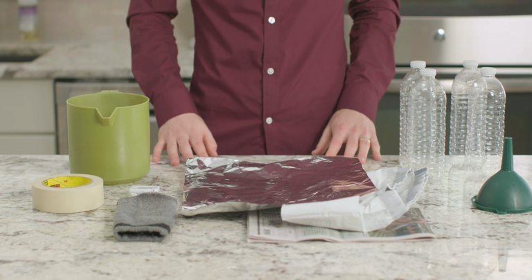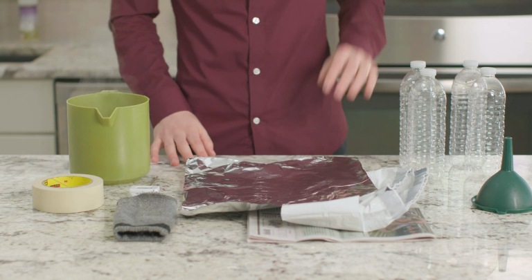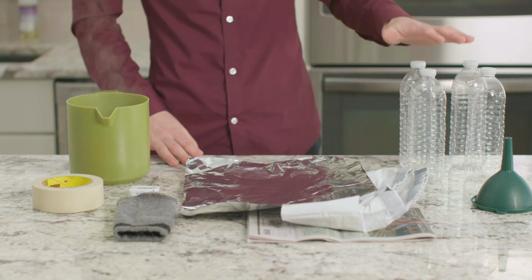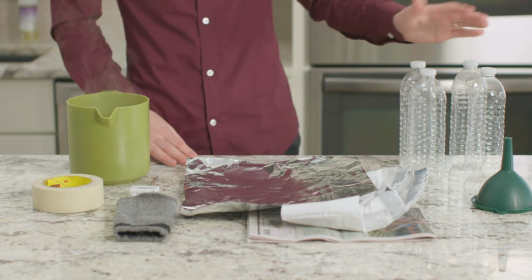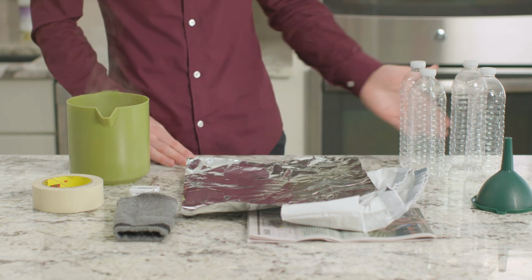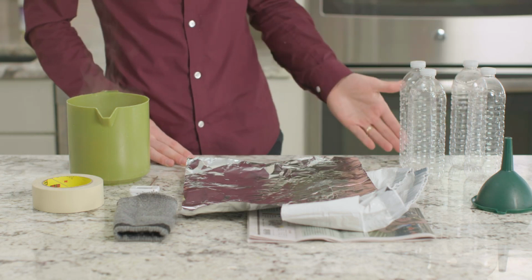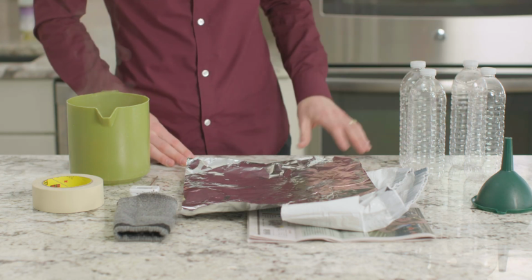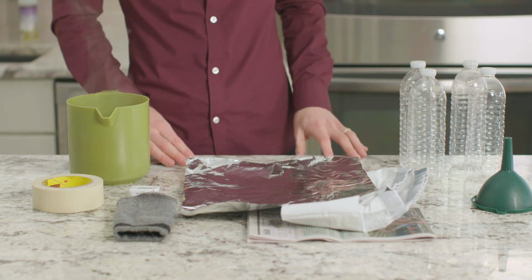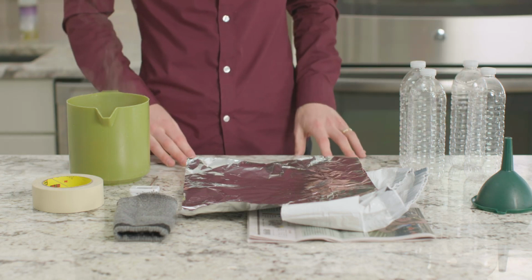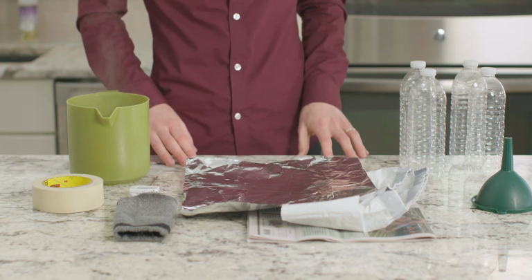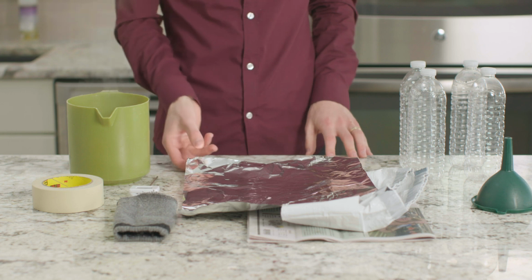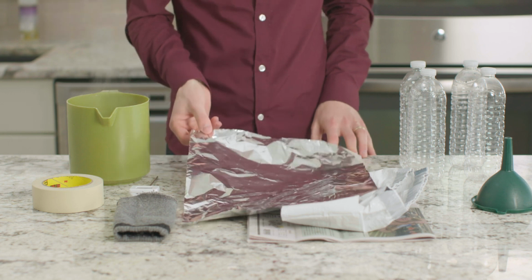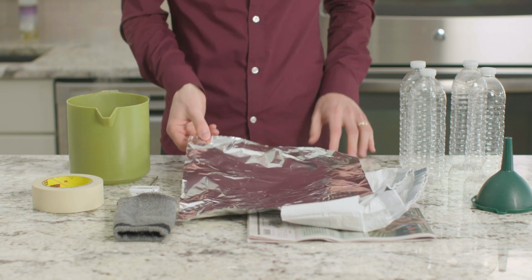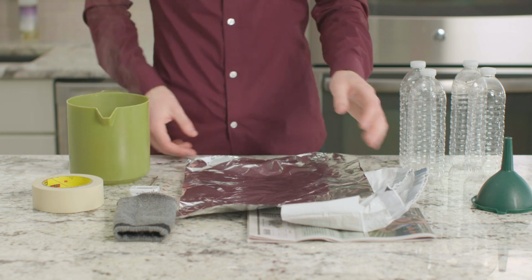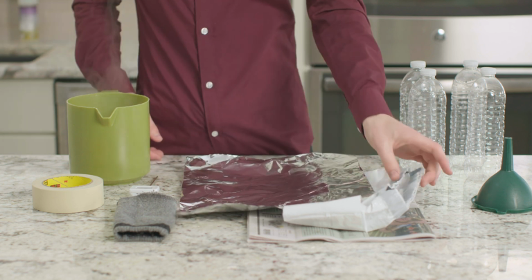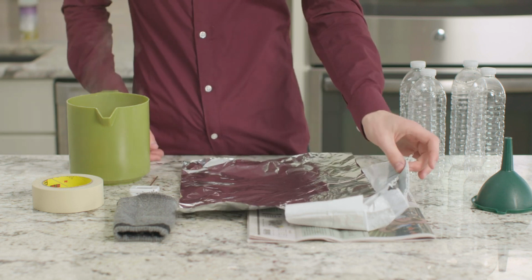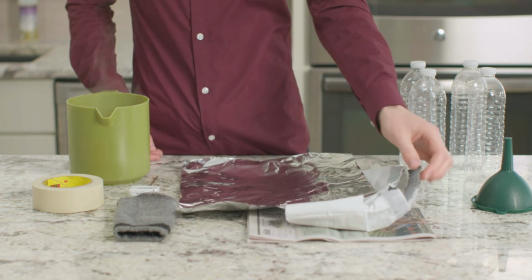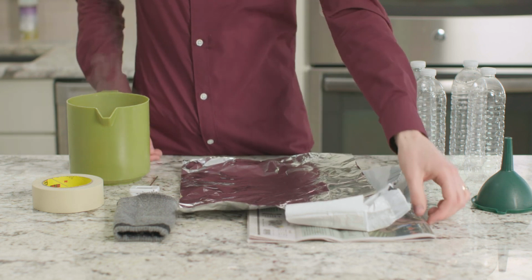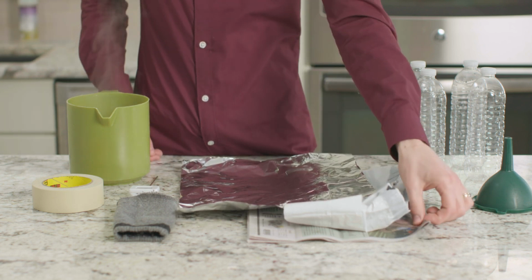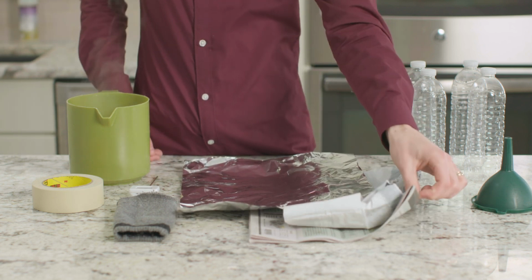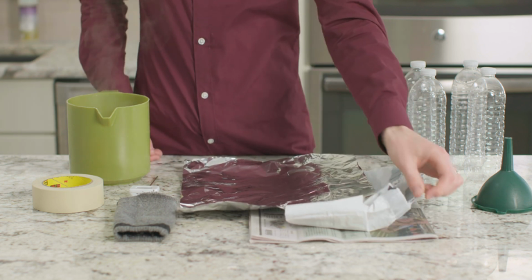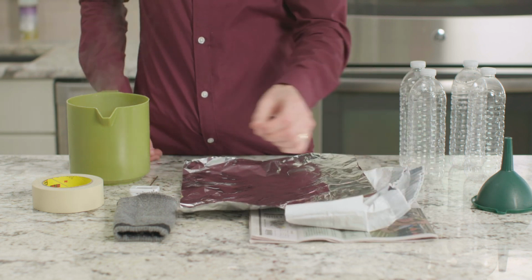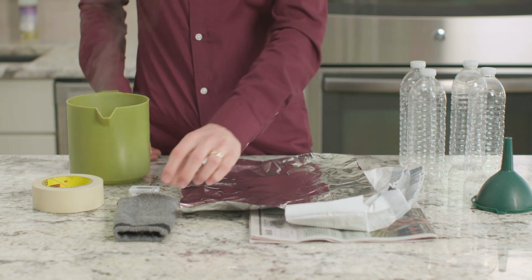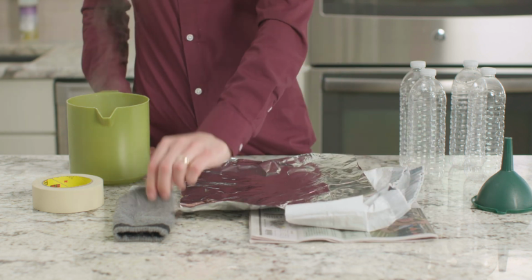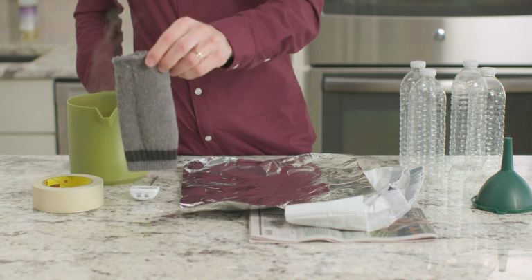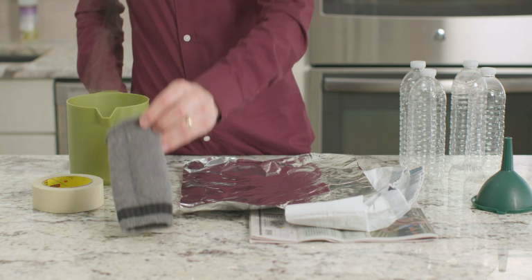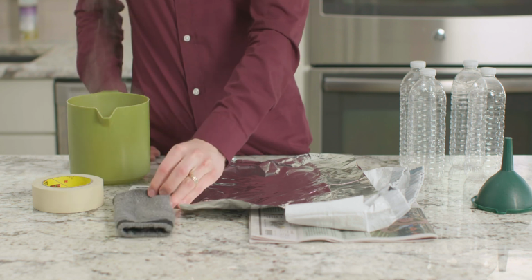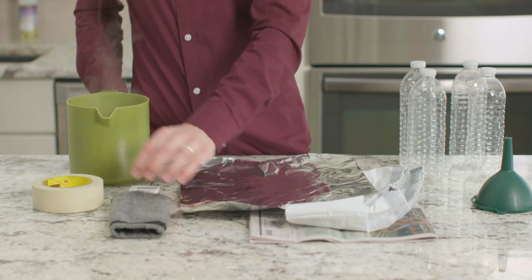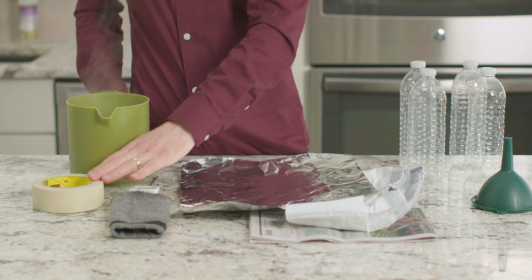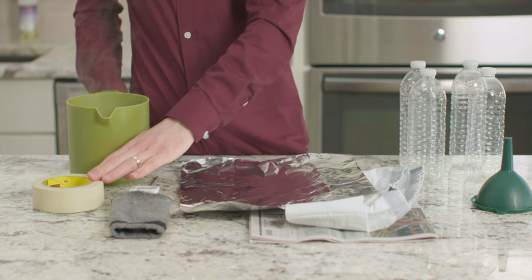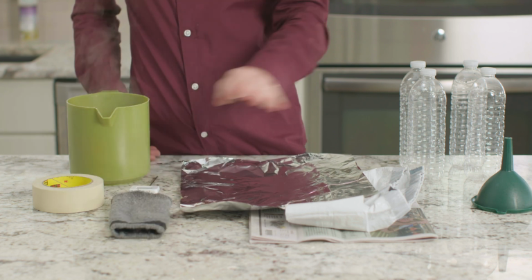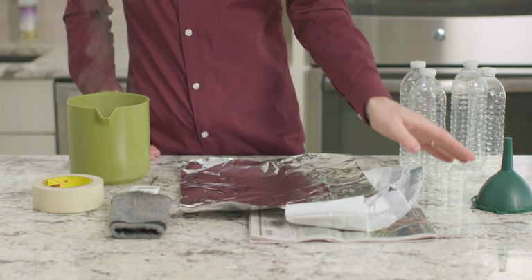For this experiment we need four empty plastic water bottles with lids, aluminum foil, a garbage bag, newspaper, a wool sock, tape, a funnel, and a thermometer.